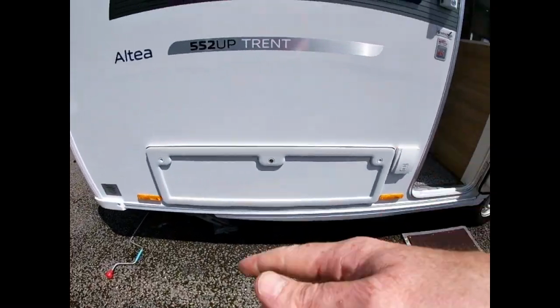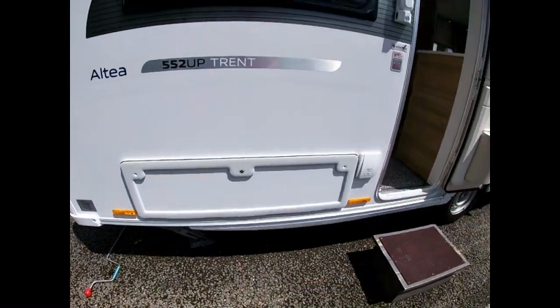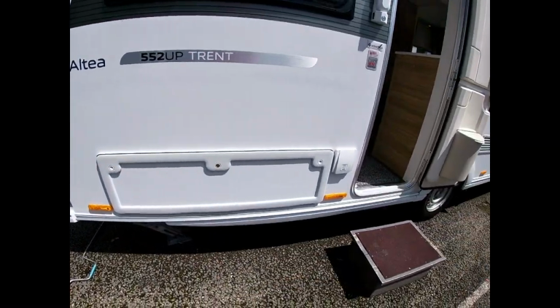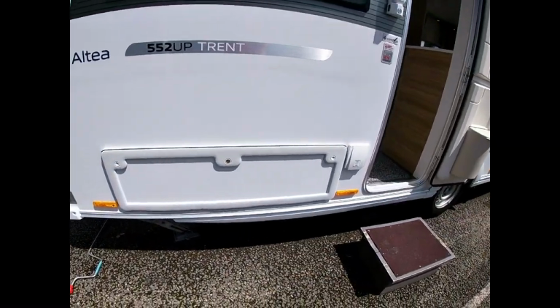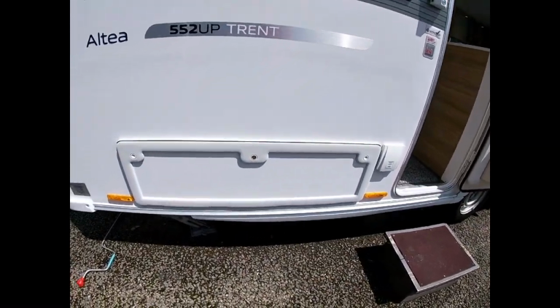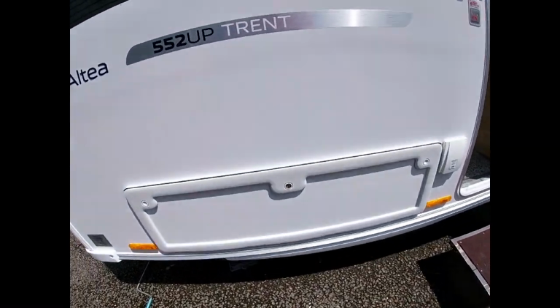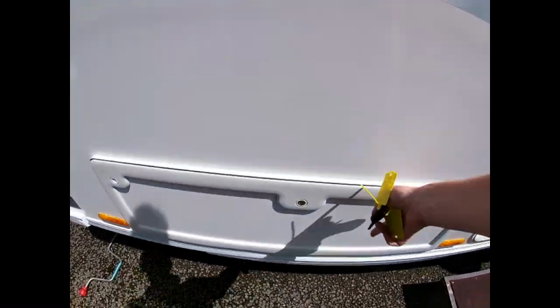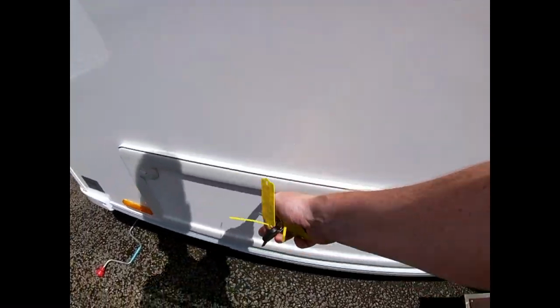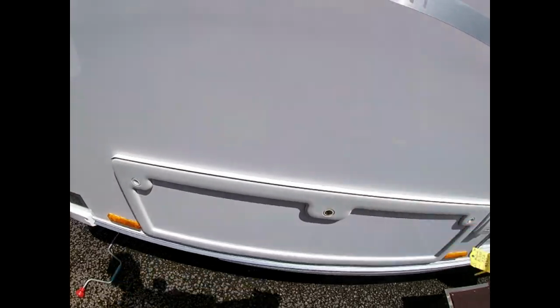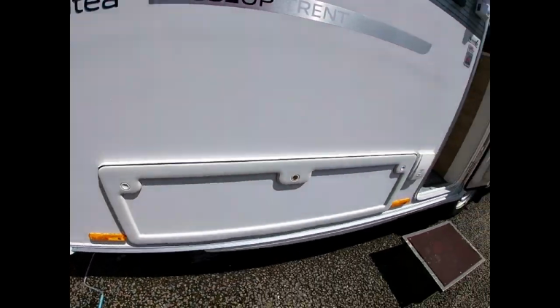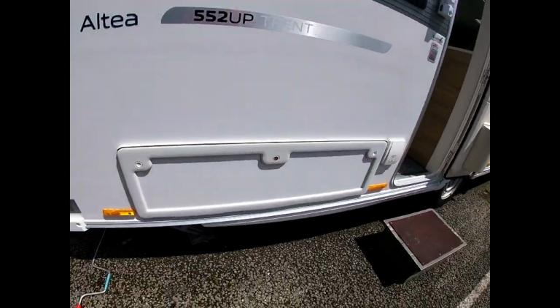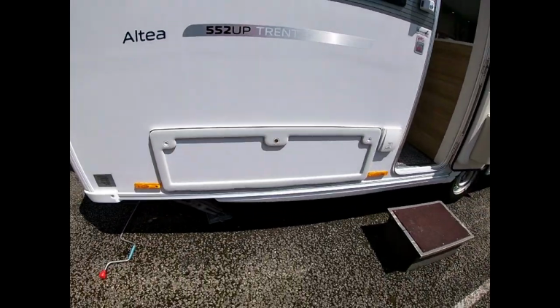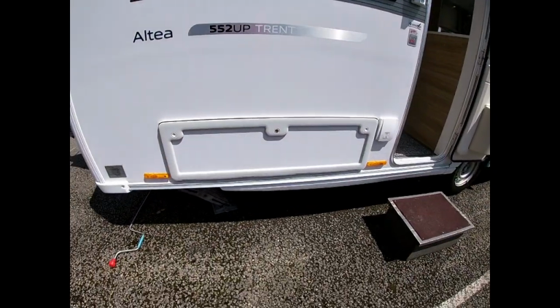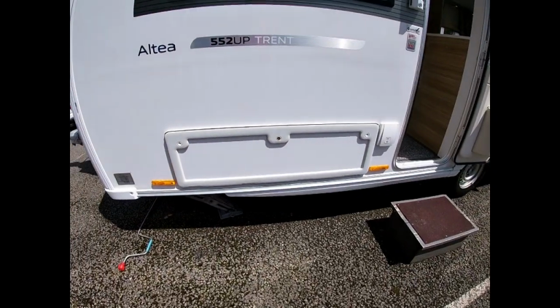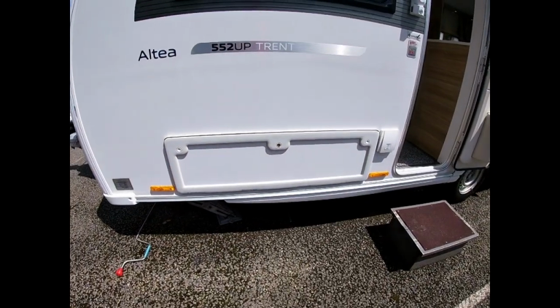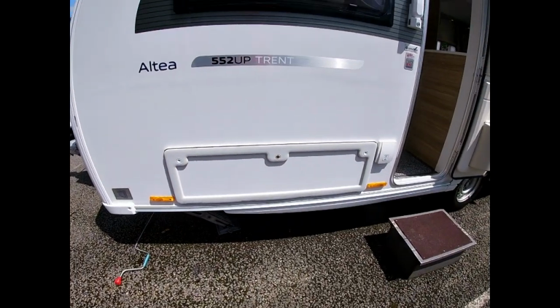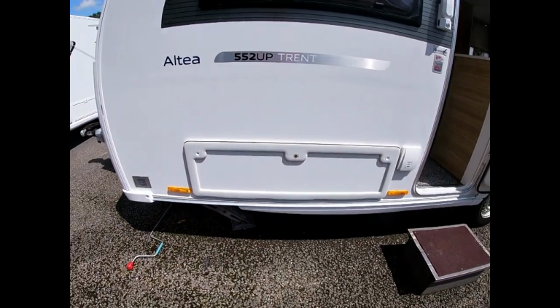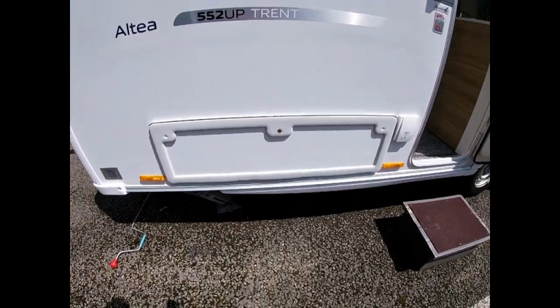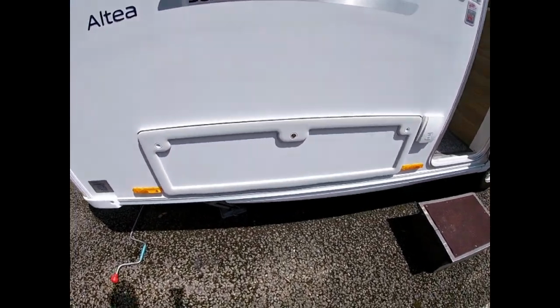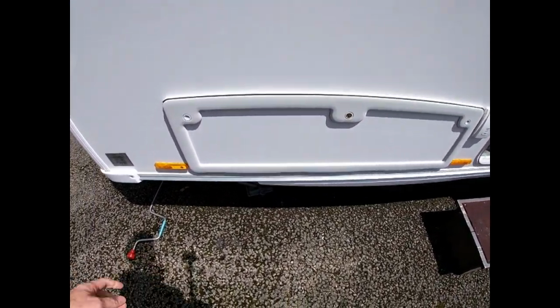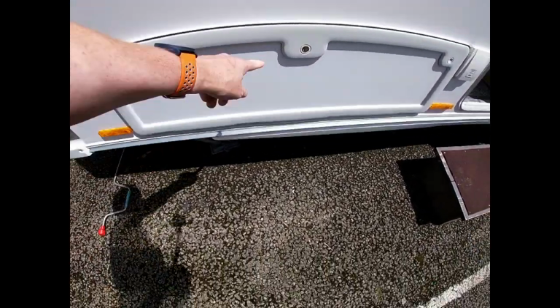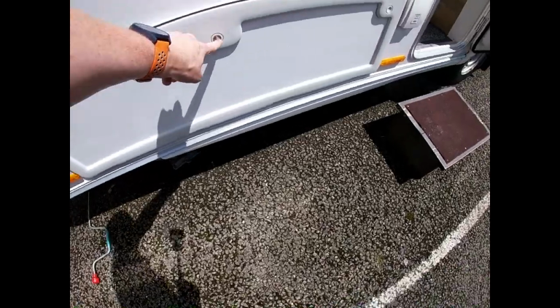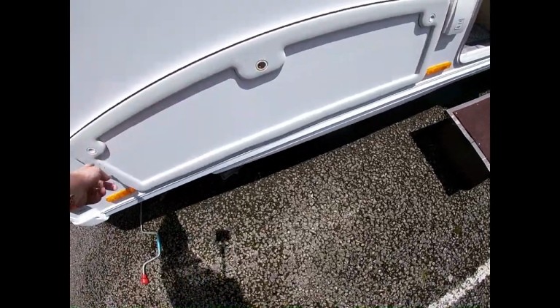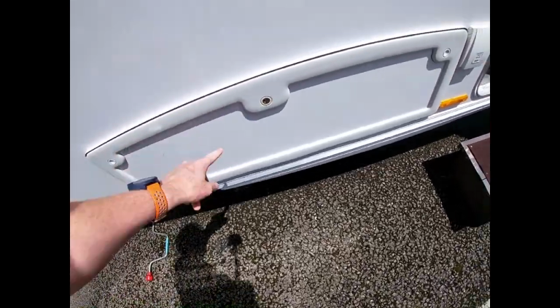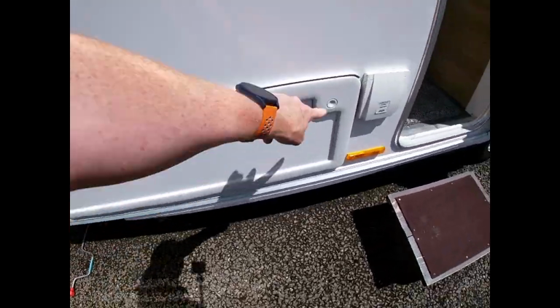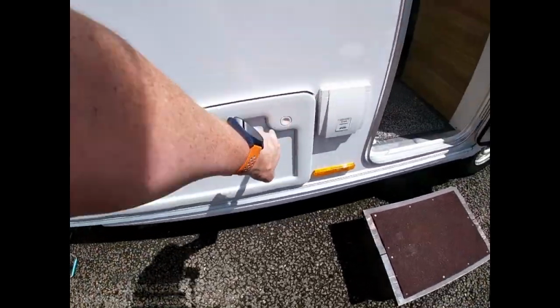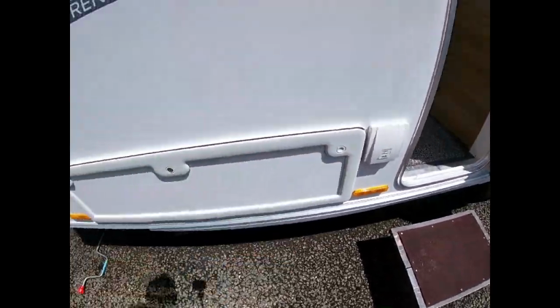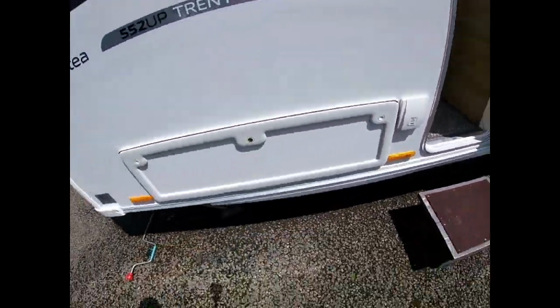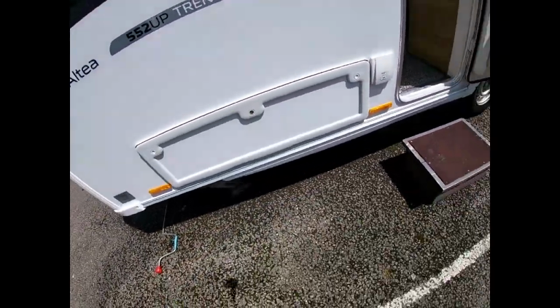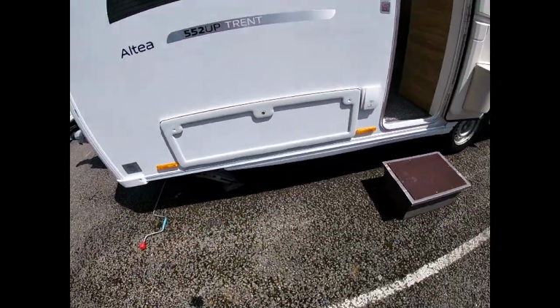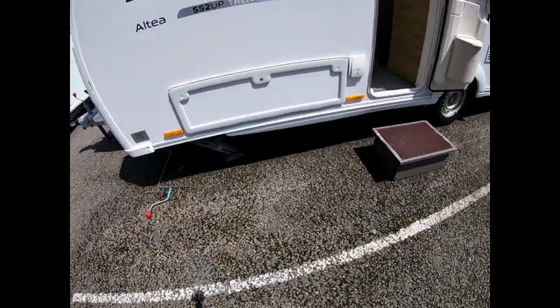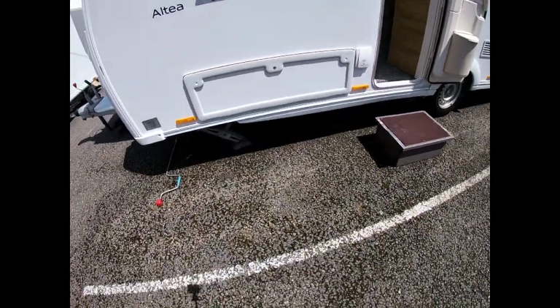We have a cupboard underneath the seat here so we can access things from outside the caravan rather than having to drag them through. The lock is in the middle and the two push locks are just on the side there.